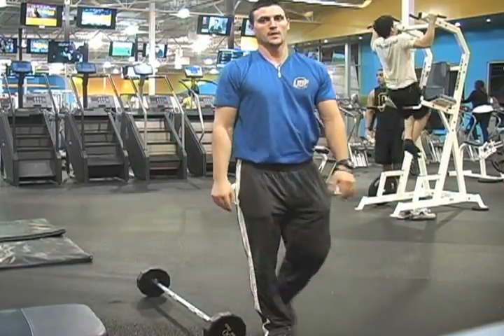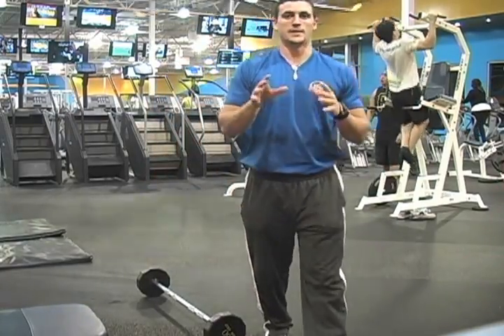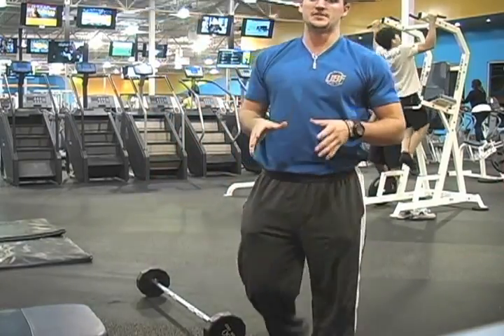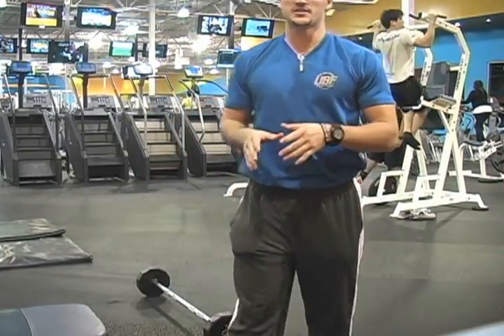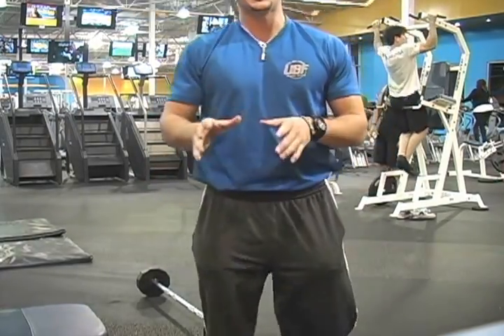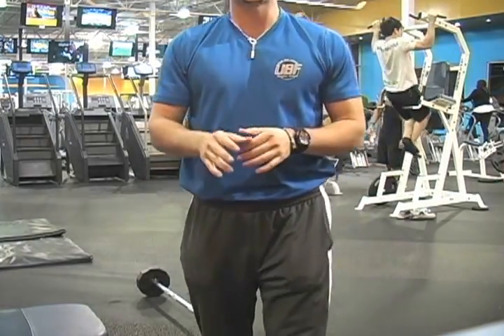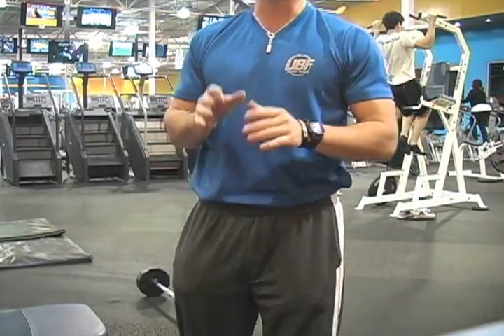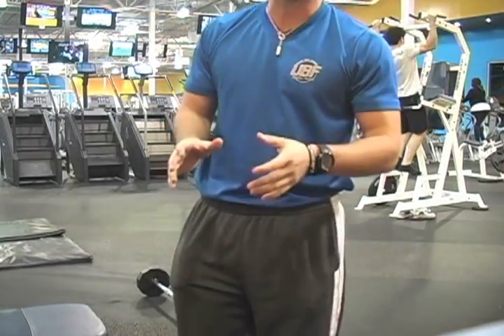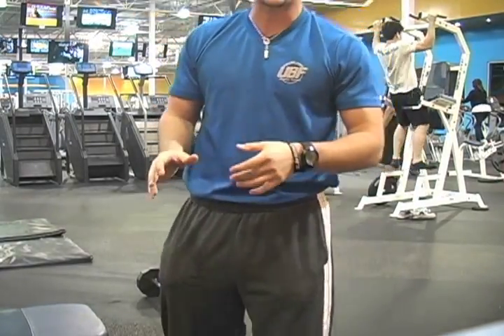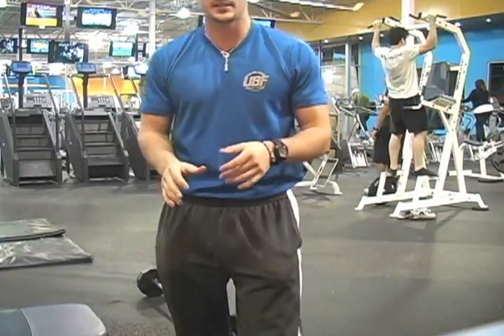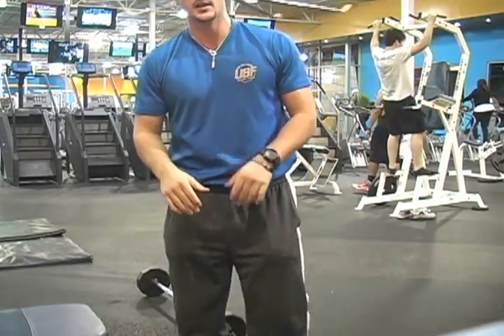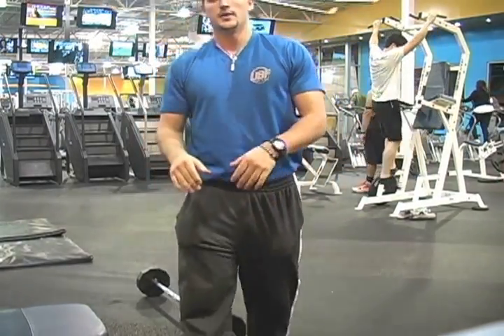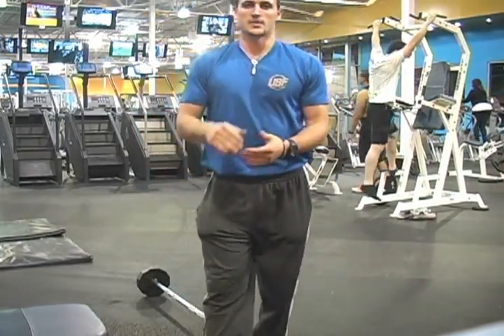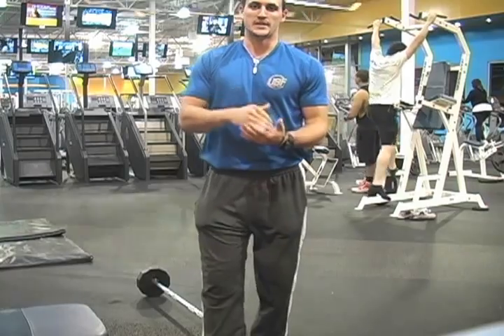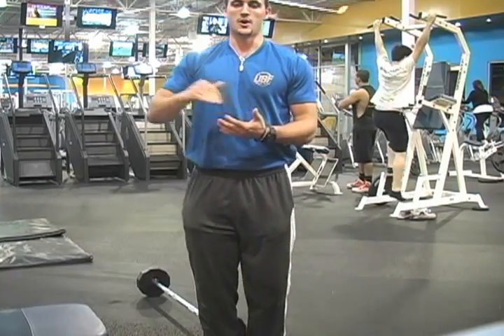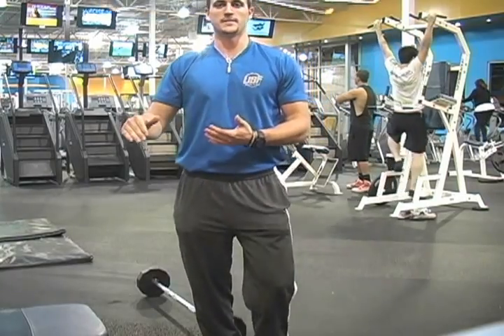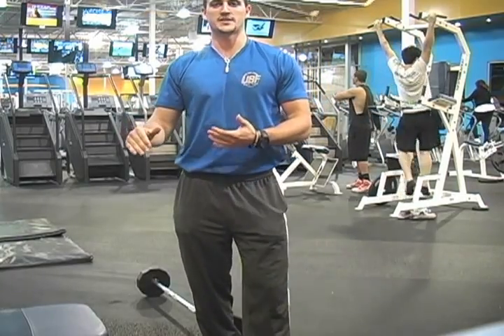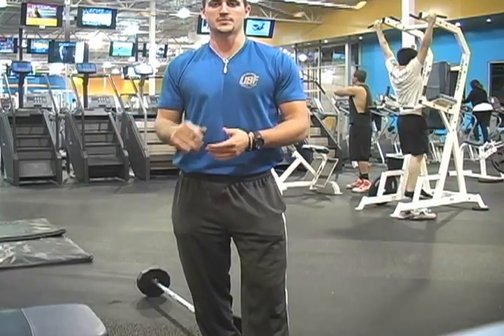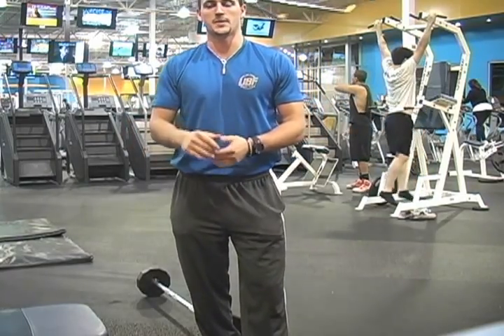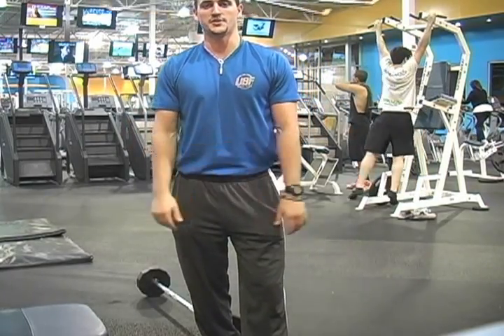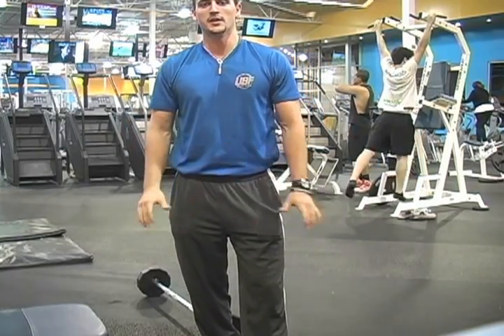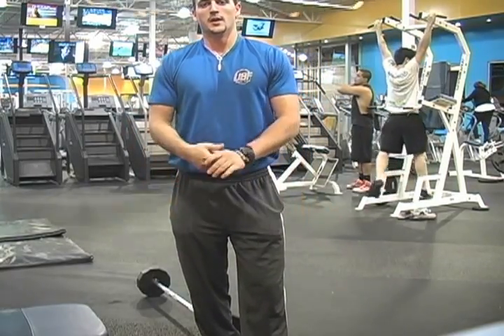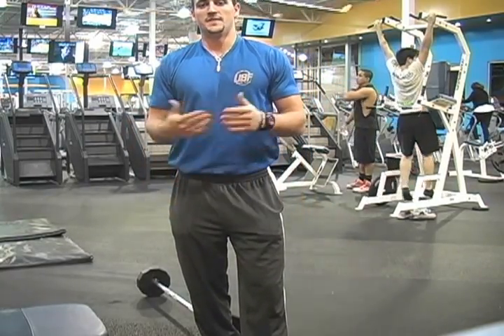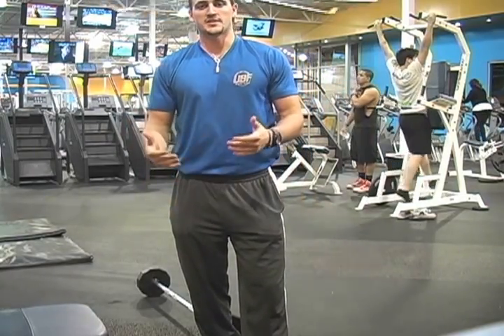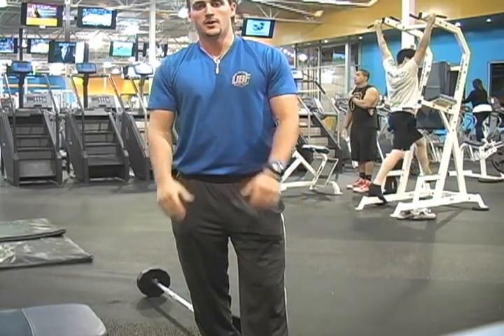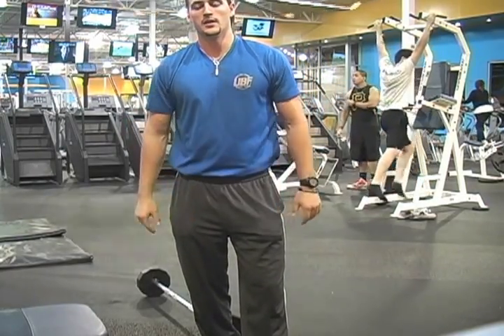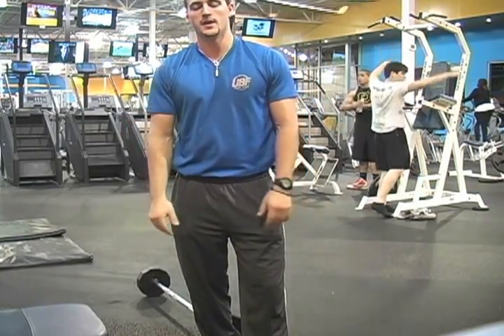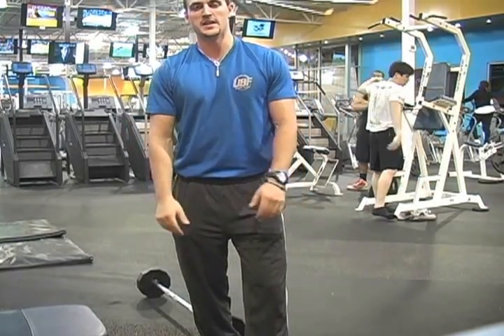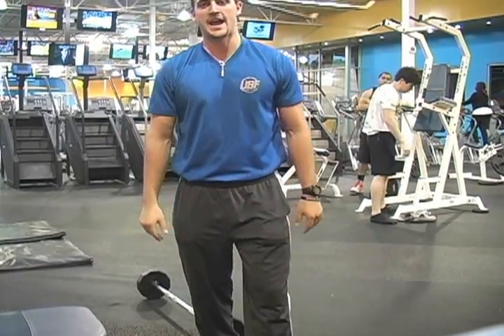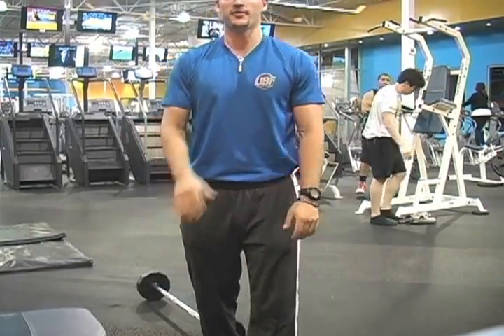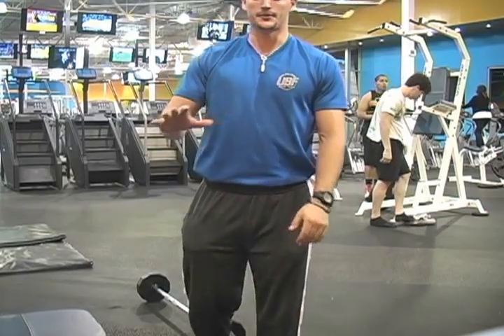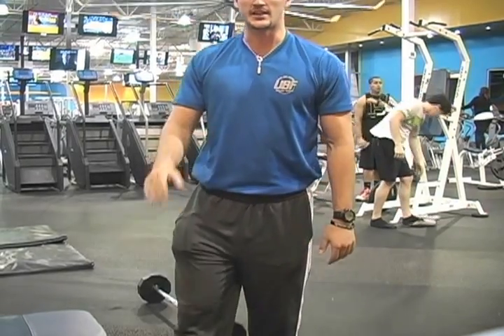Eight repetitions for each exercise. There are seven exercises. You want to complete all seven exercises — 56 total reps — in a minute and a half. Three sets.